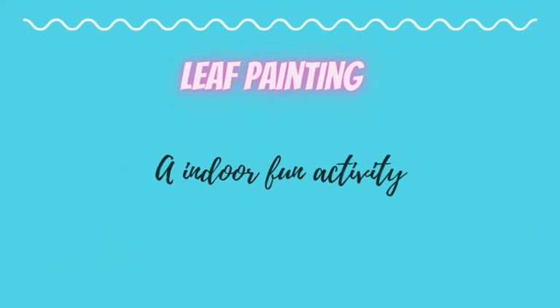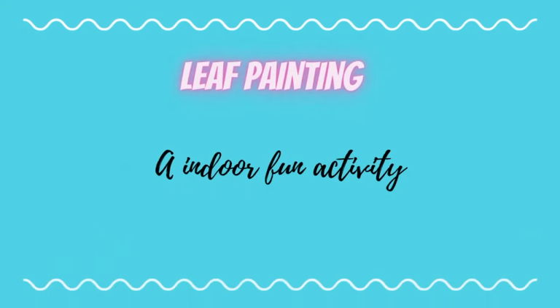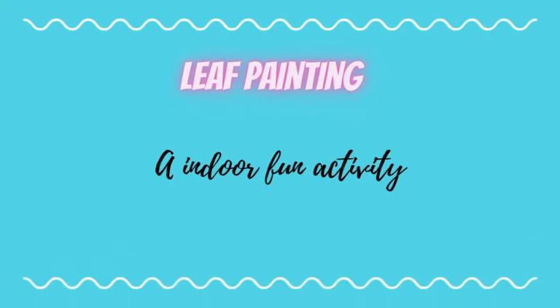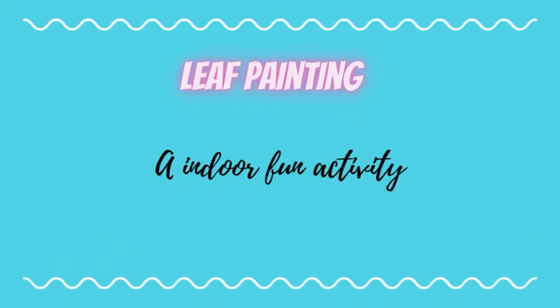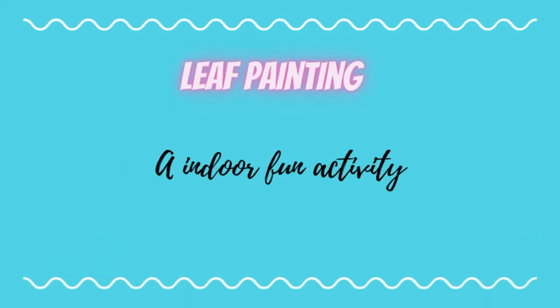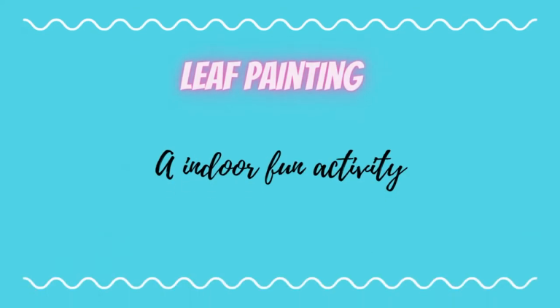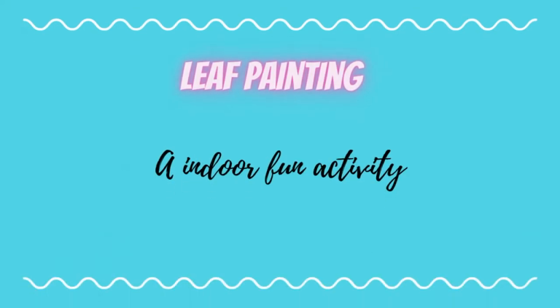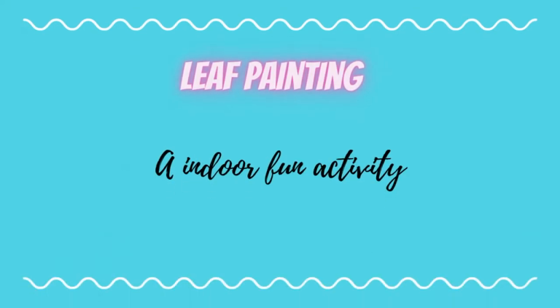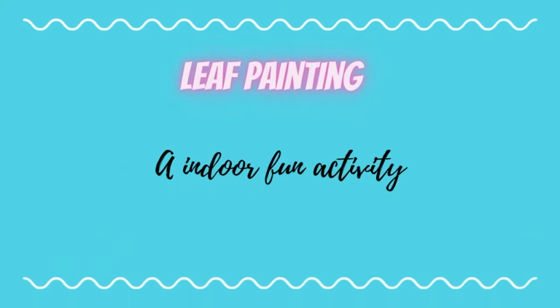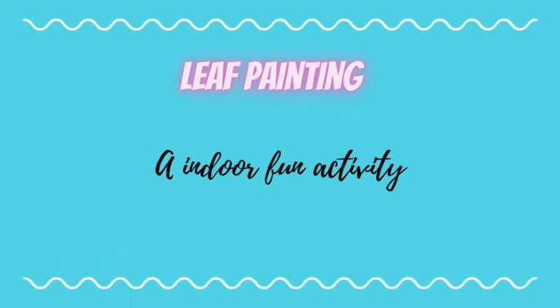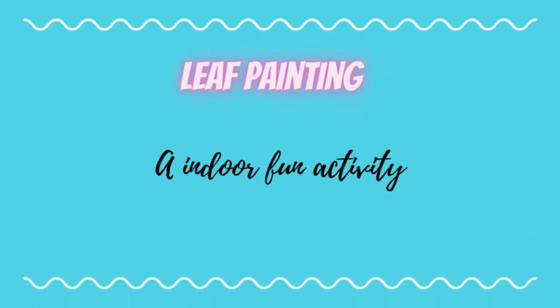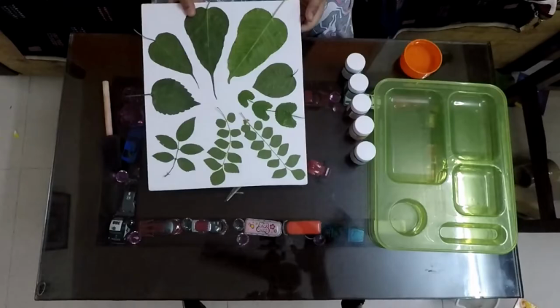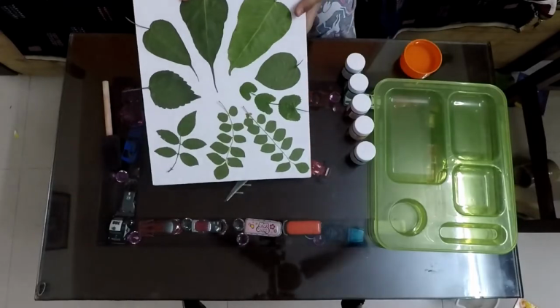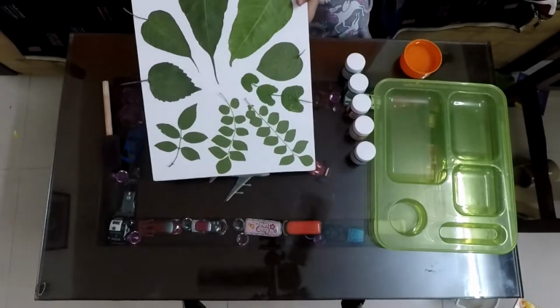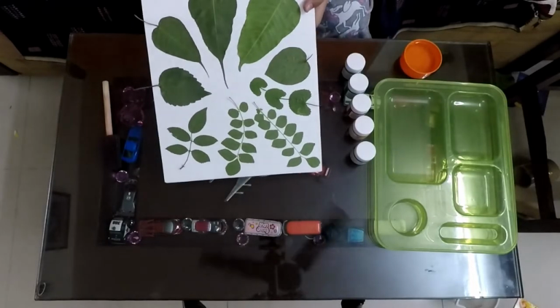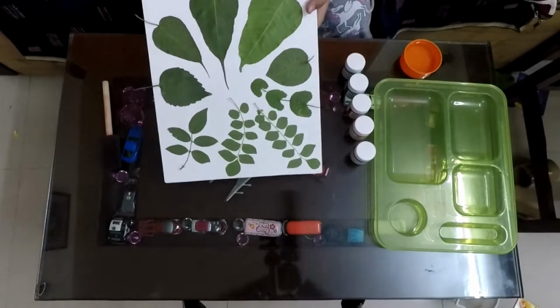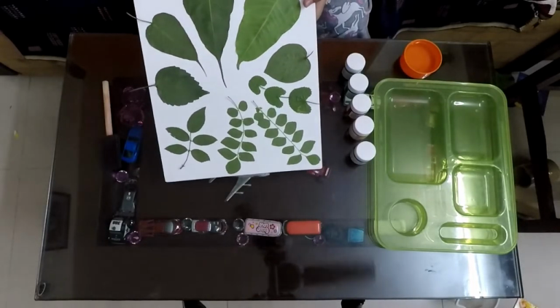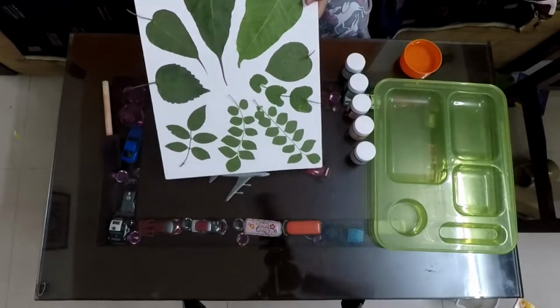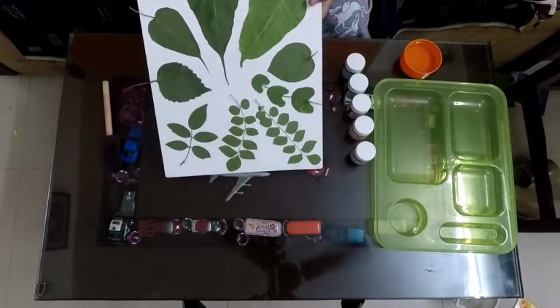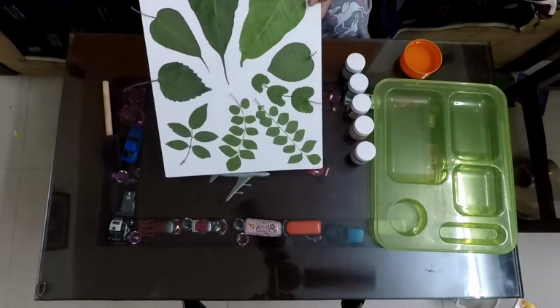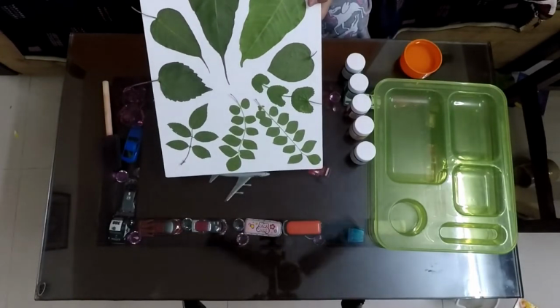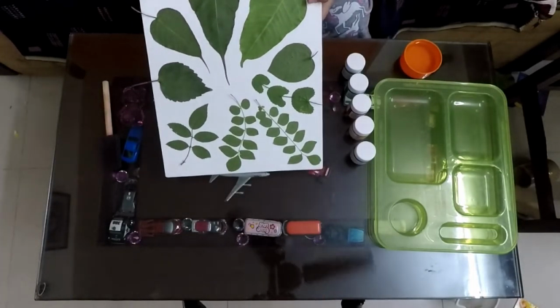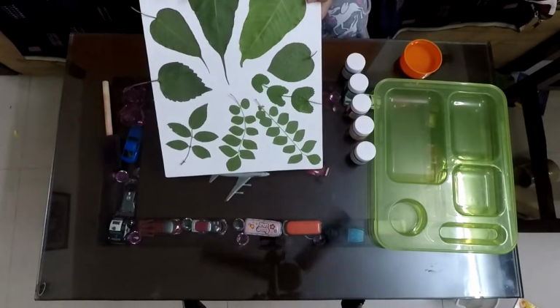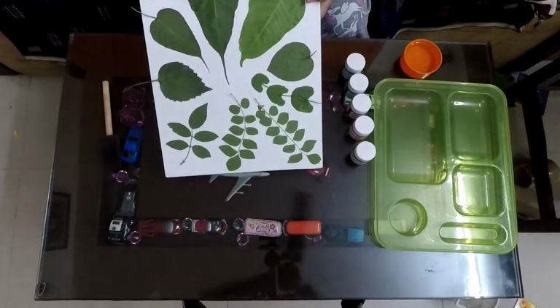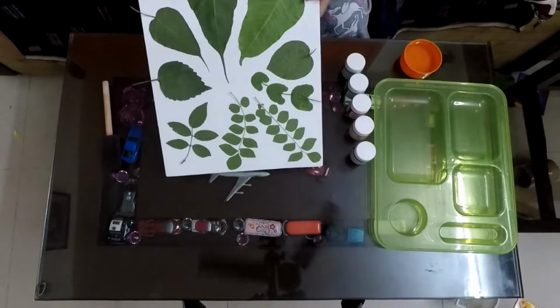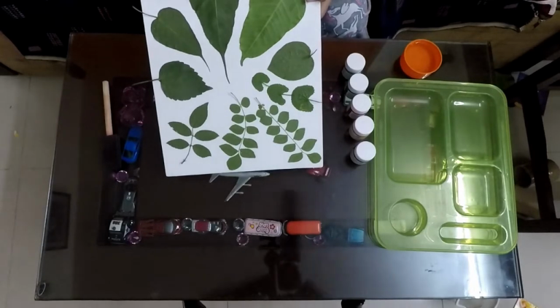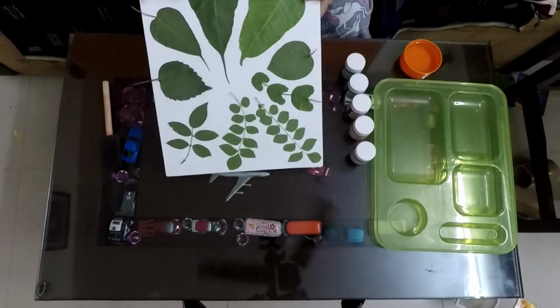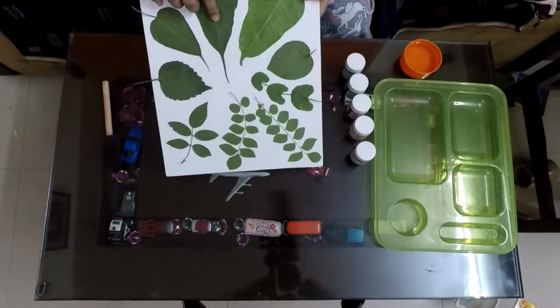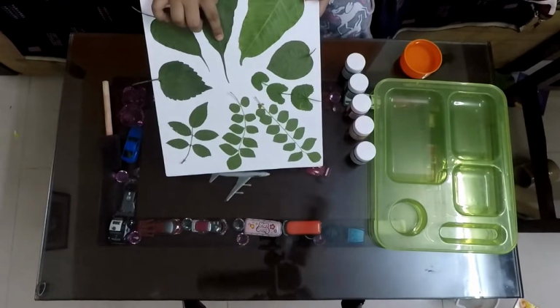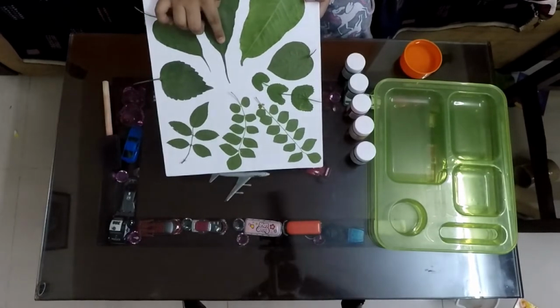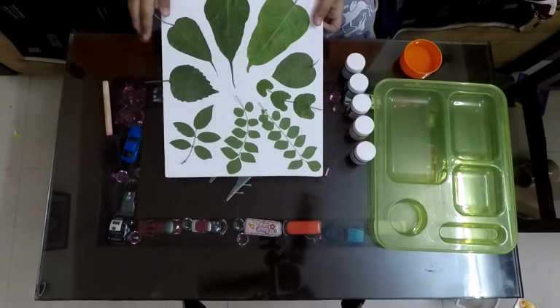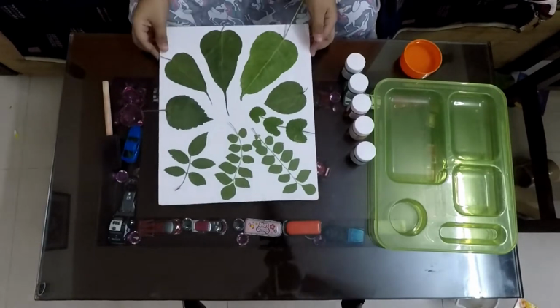Hi friends, today we are going to make a leaf painting — an indoor fun activity. Sitting at home might be a little boring, so today we are going to make this painting.